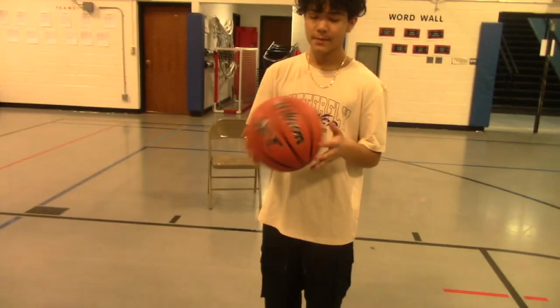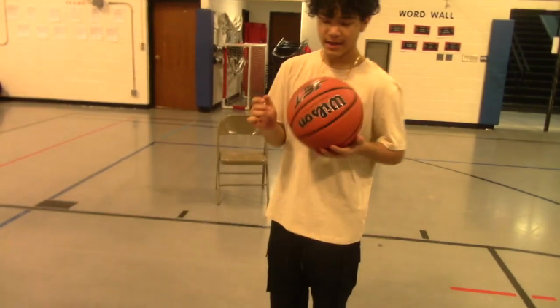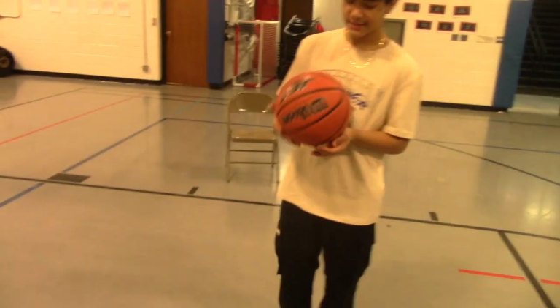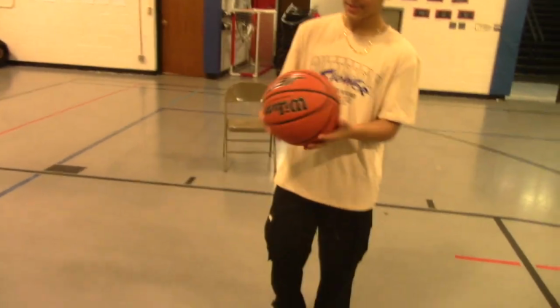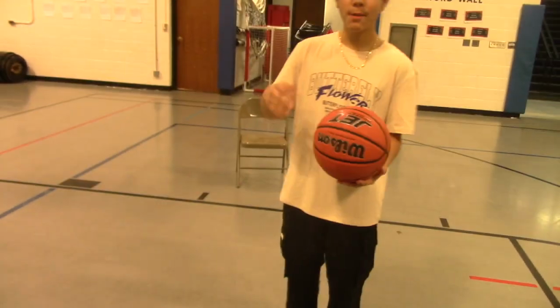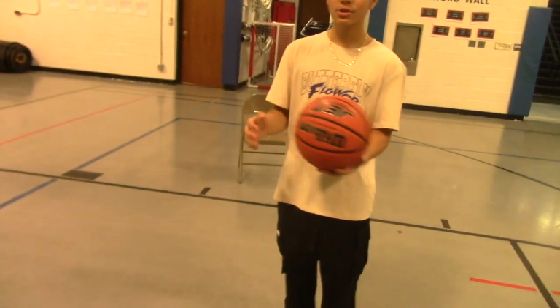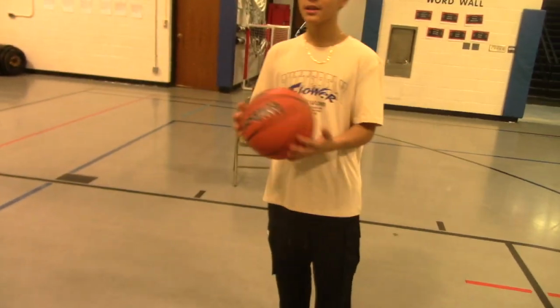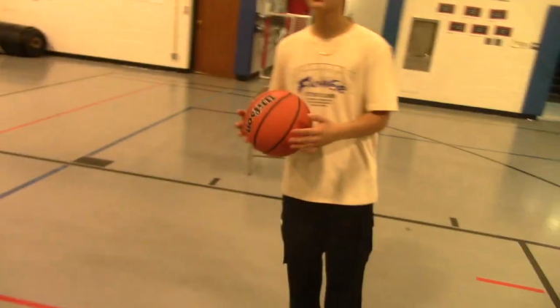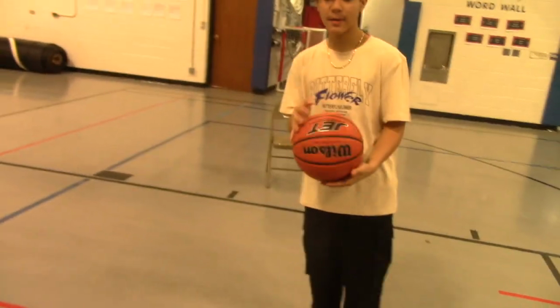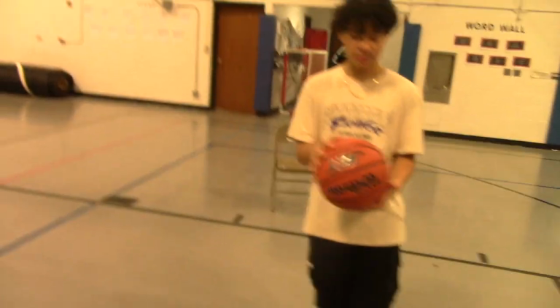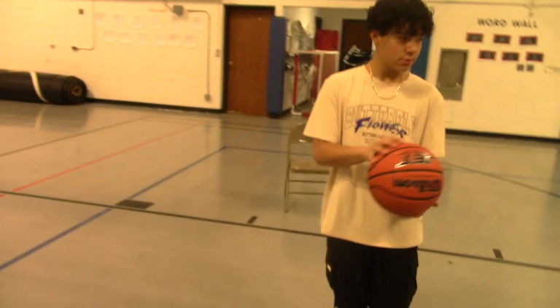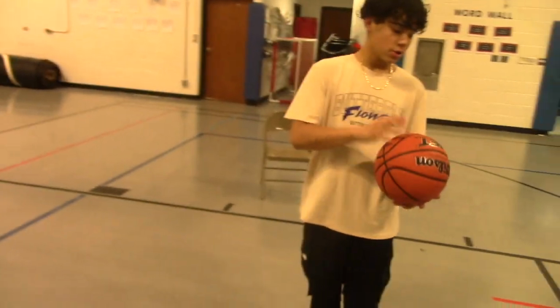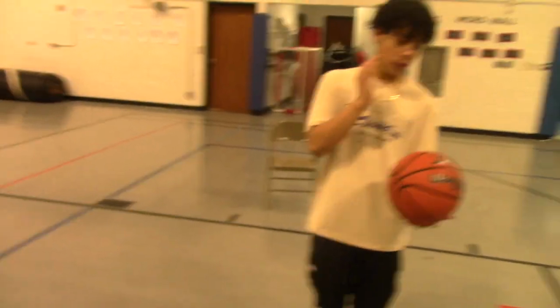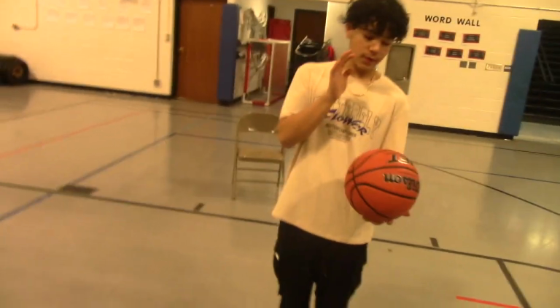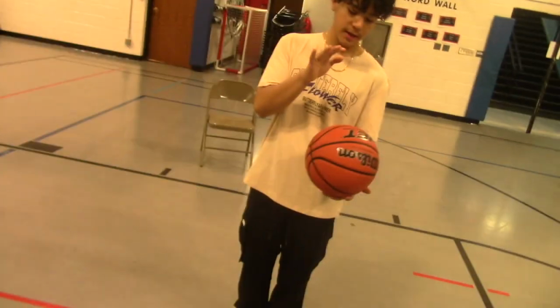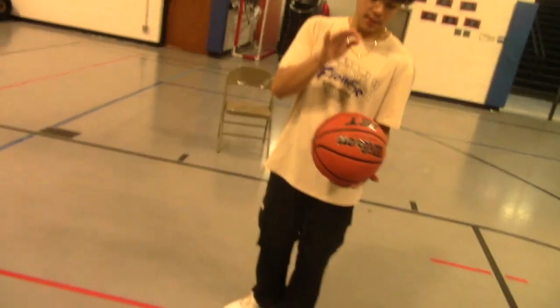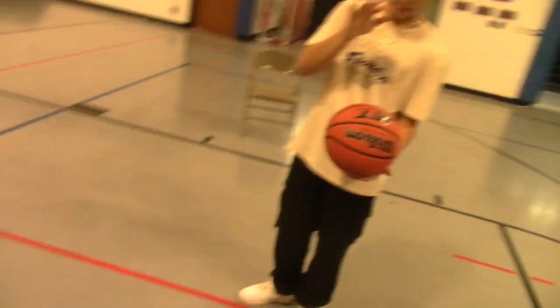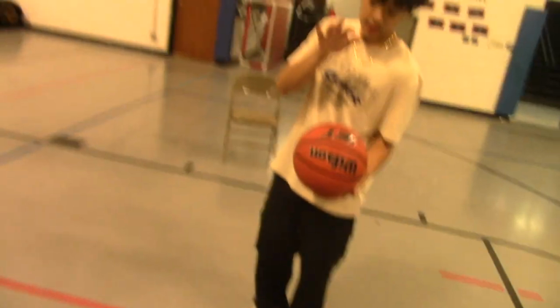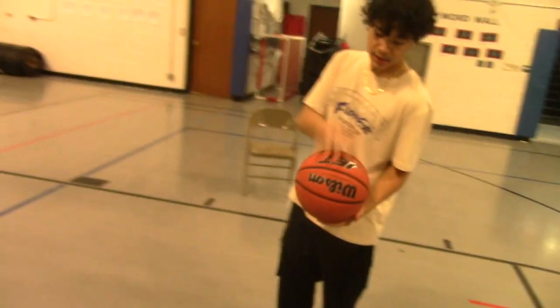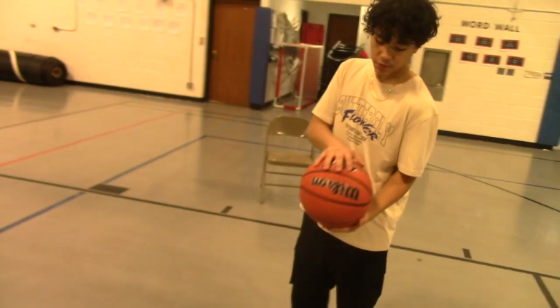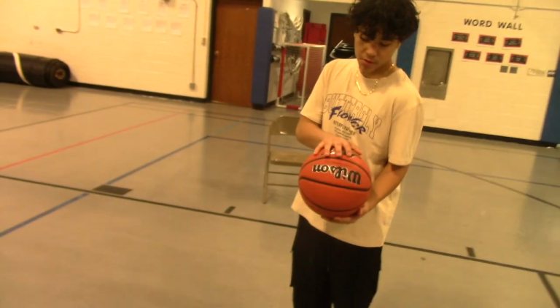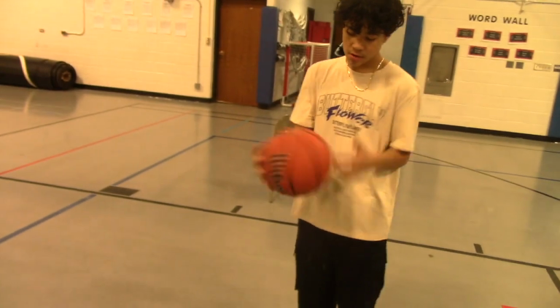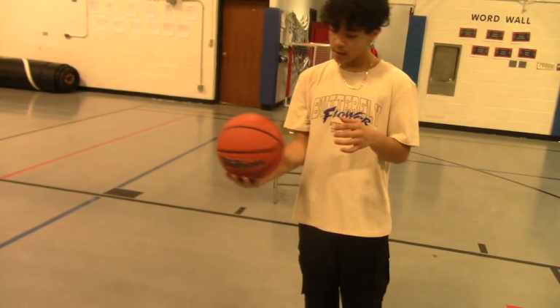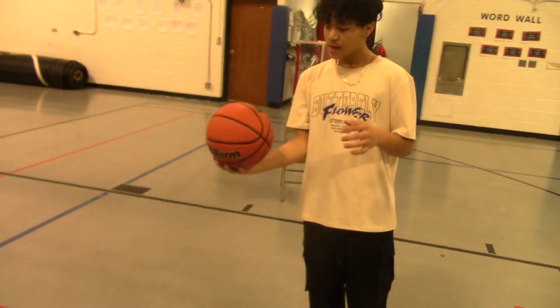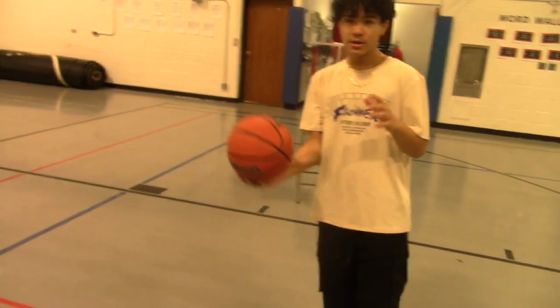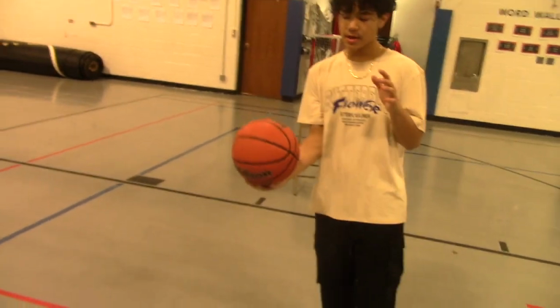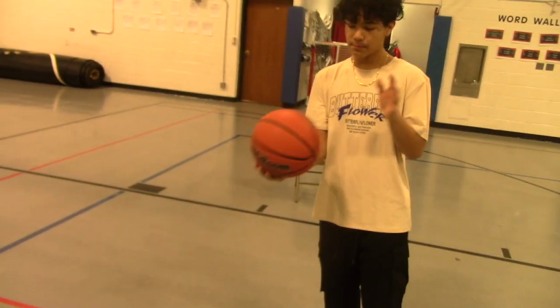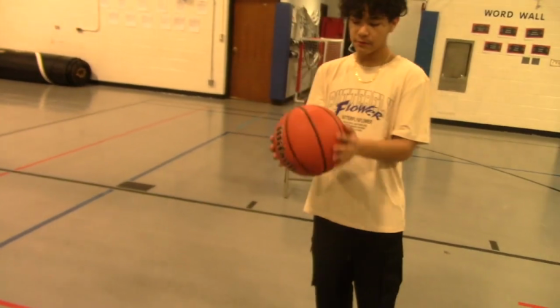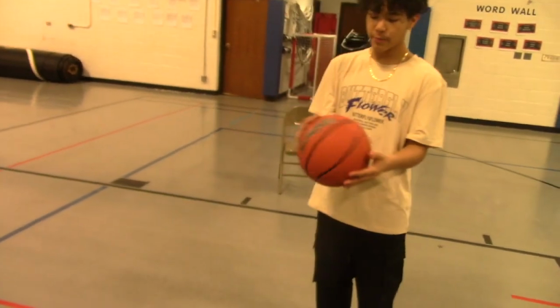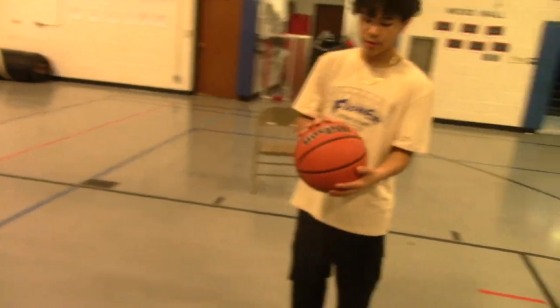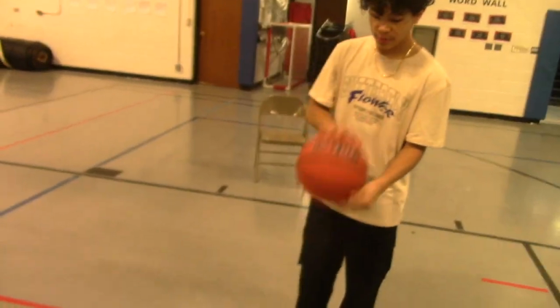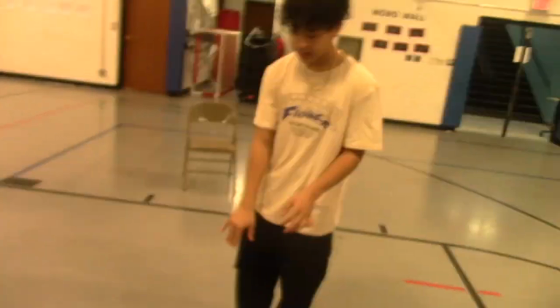Hi guys, today I'm going to show you guys how to shoot a basketball. You want to have the hand on top of the ball and the other hand on bottom of the ball to make it.